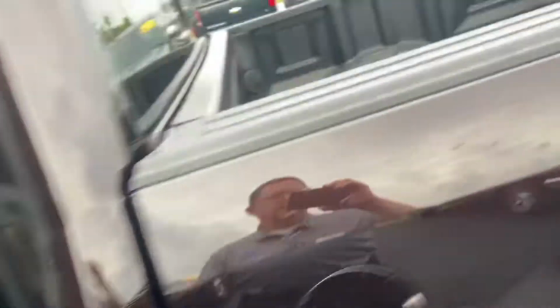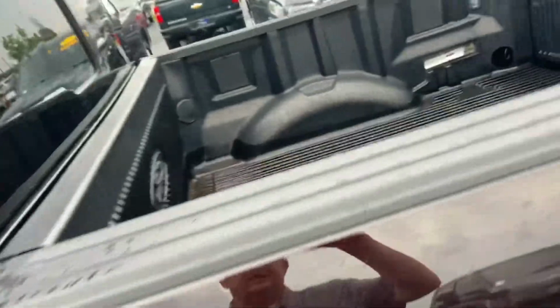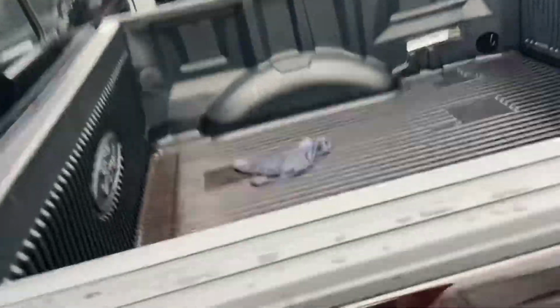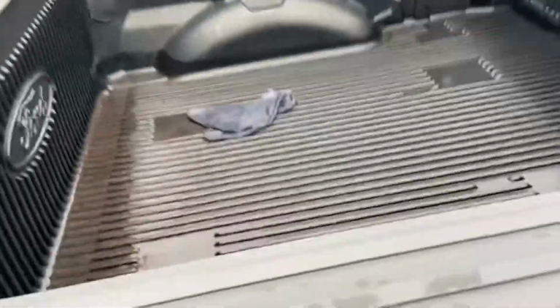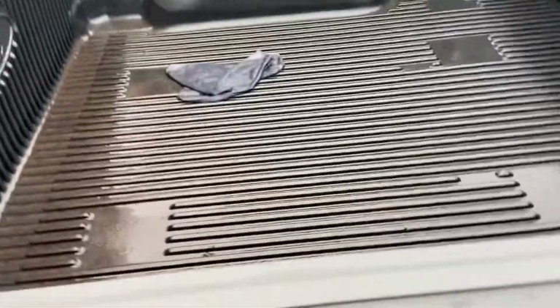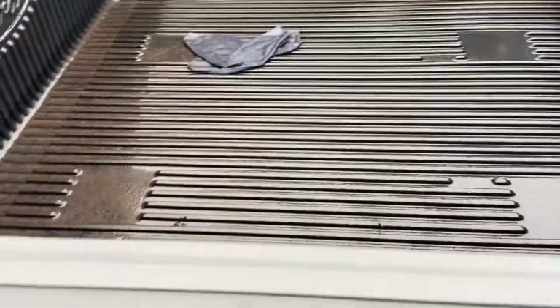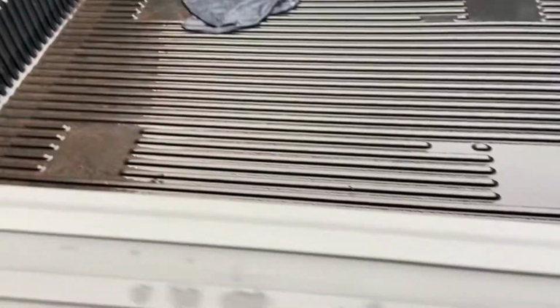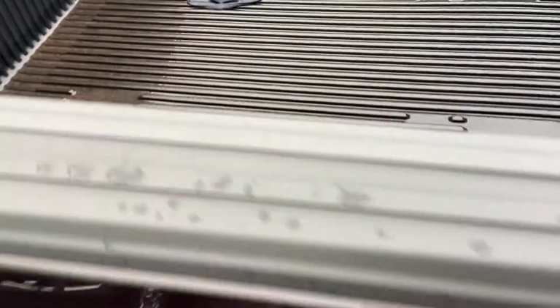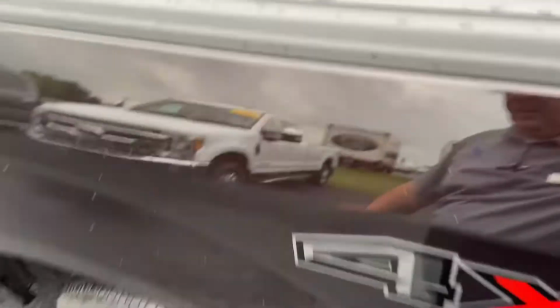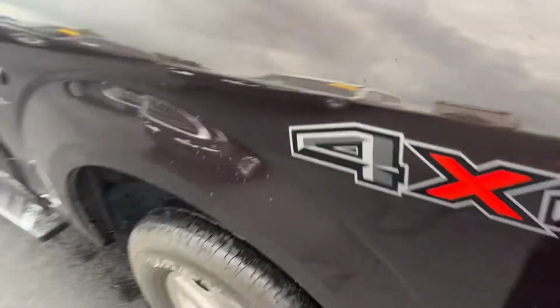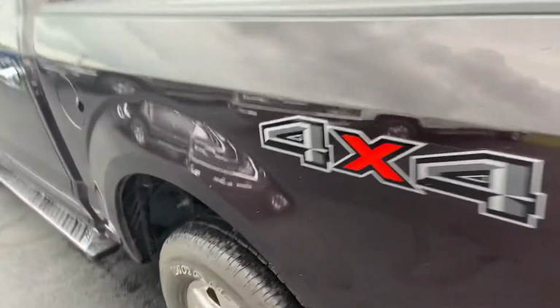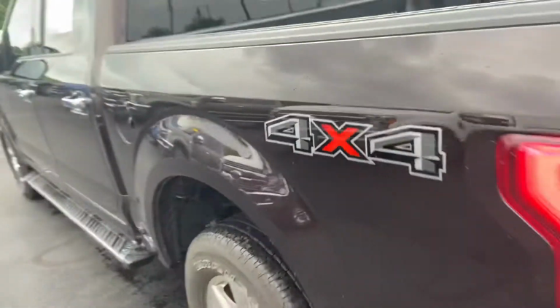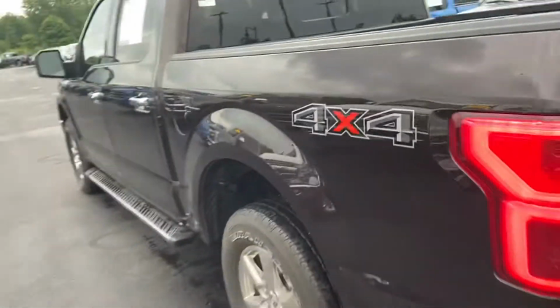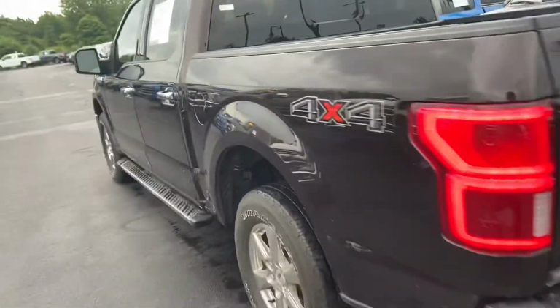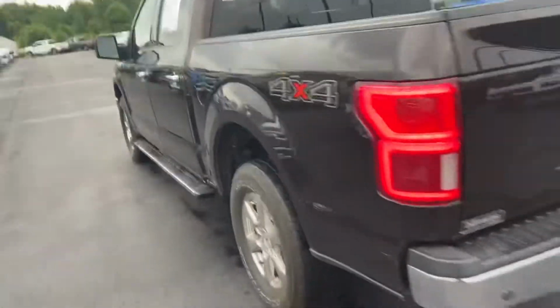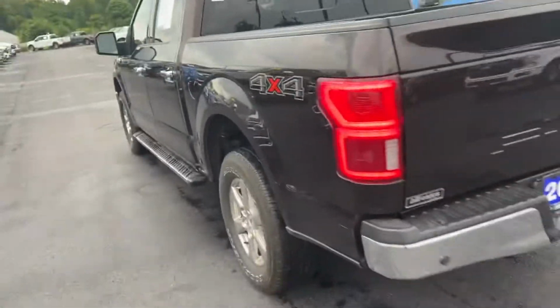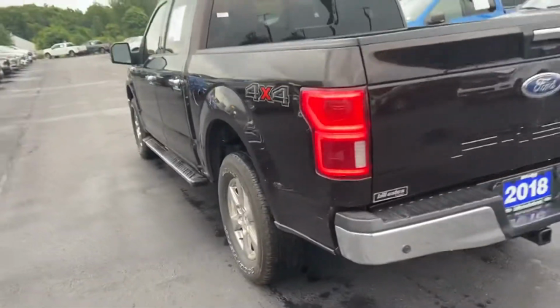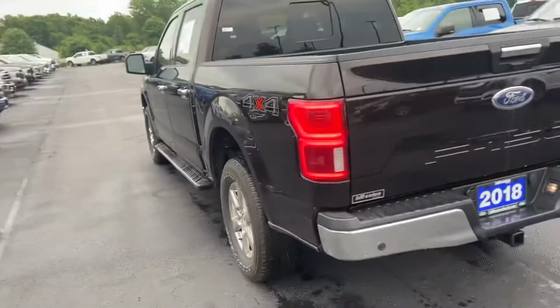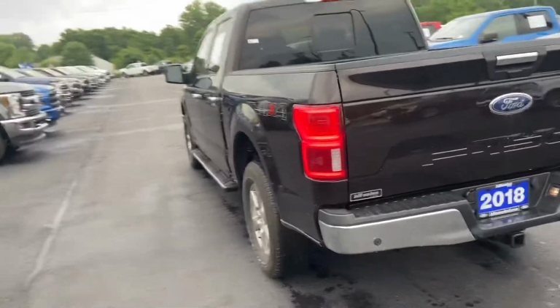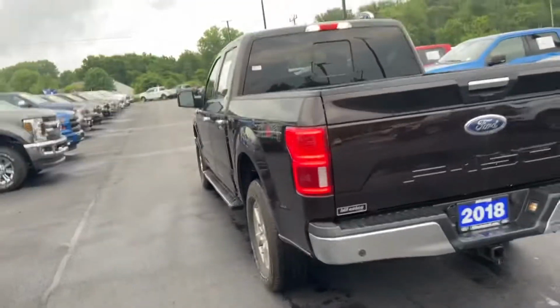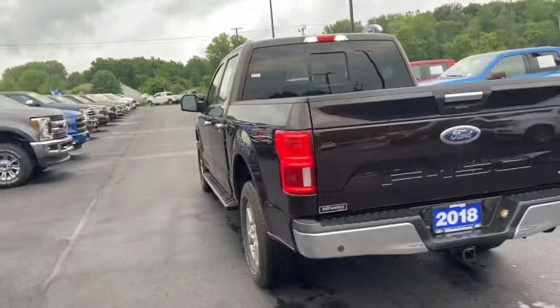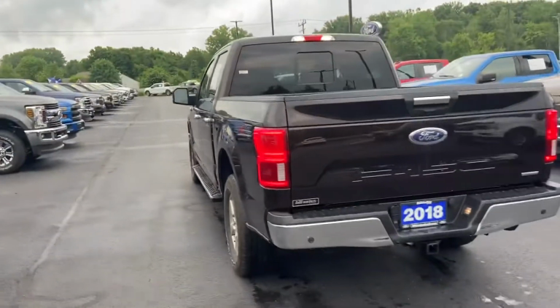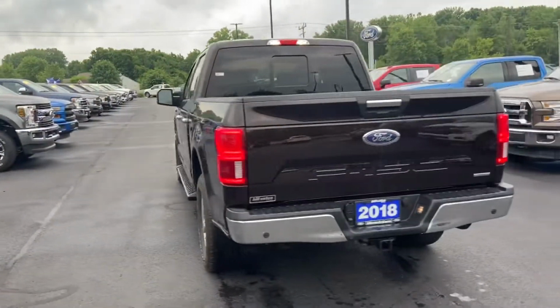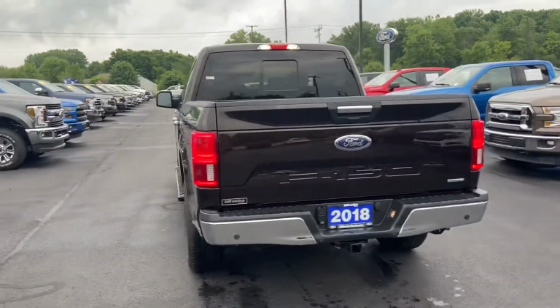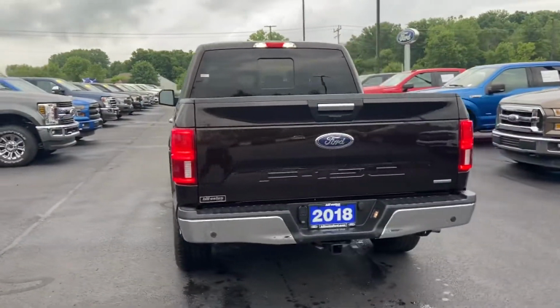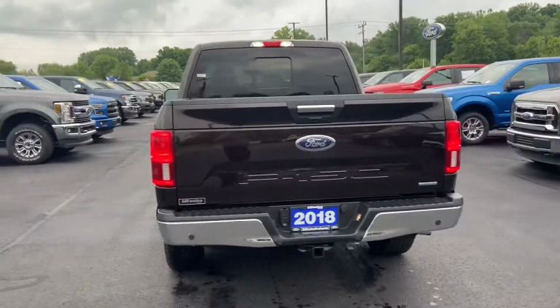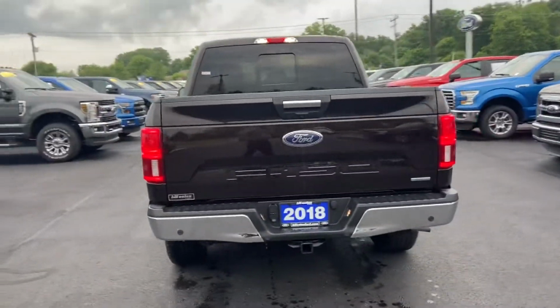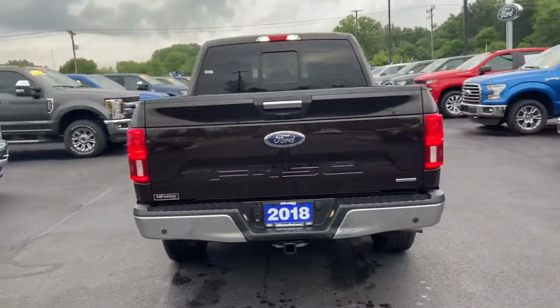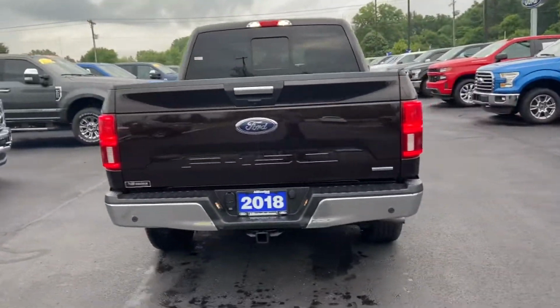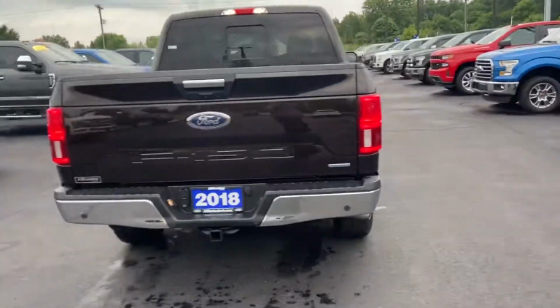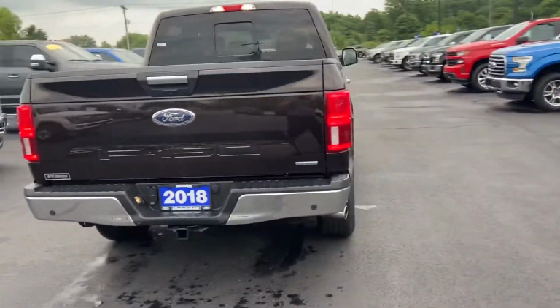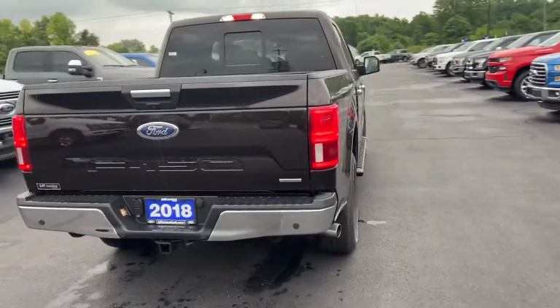It does have a drop-in bed liner. You can see the running boards and a tow hitch.